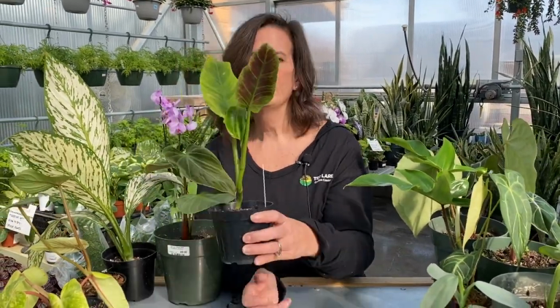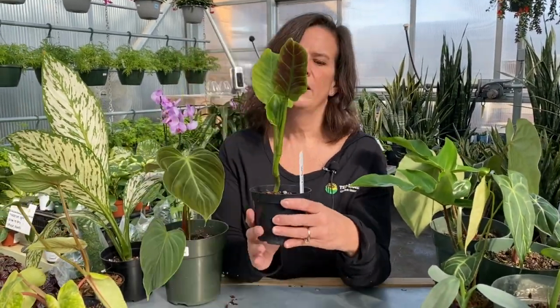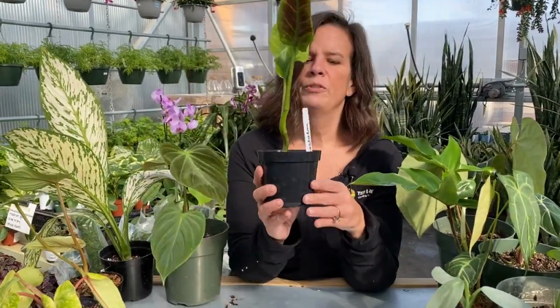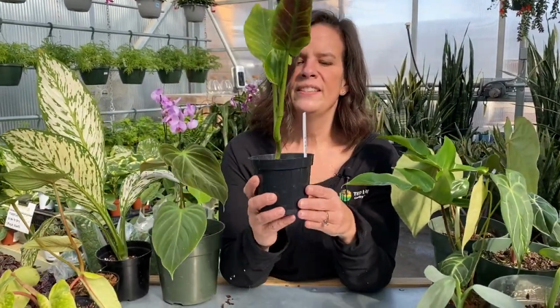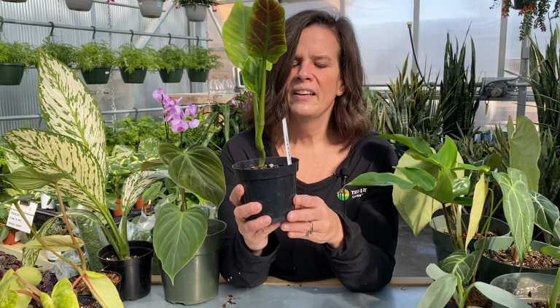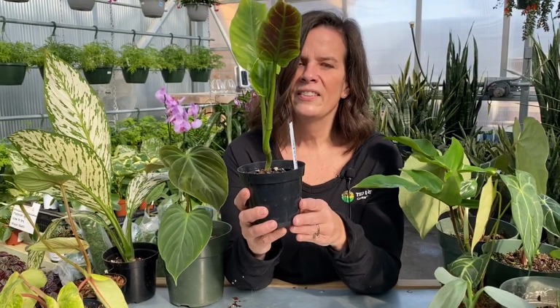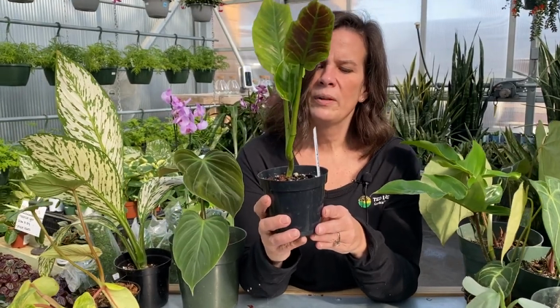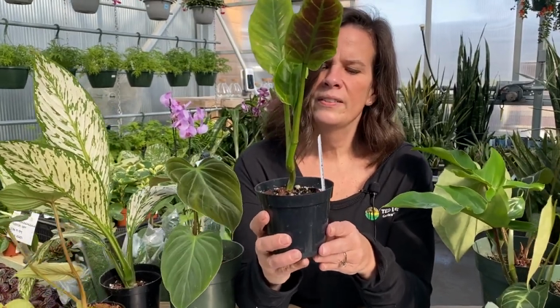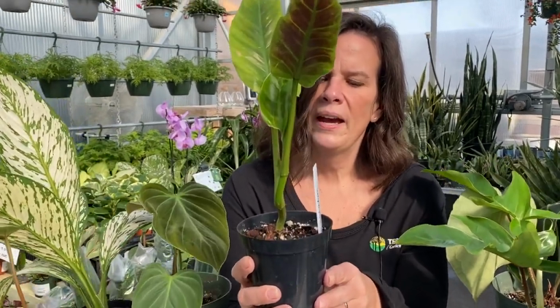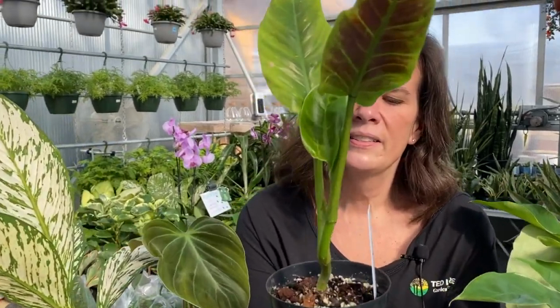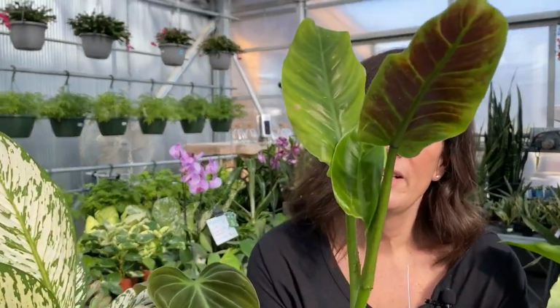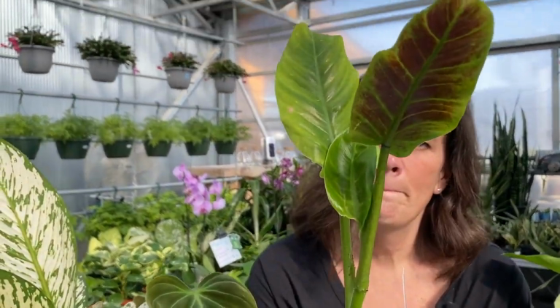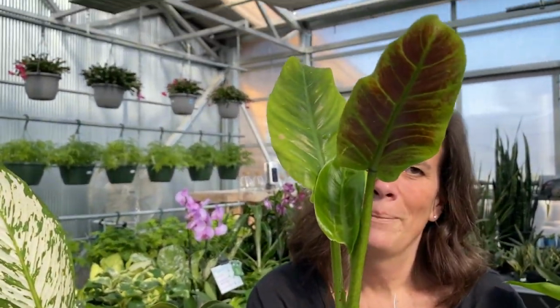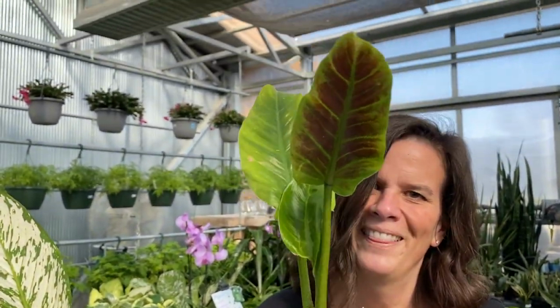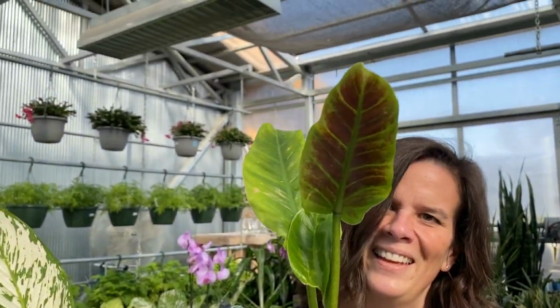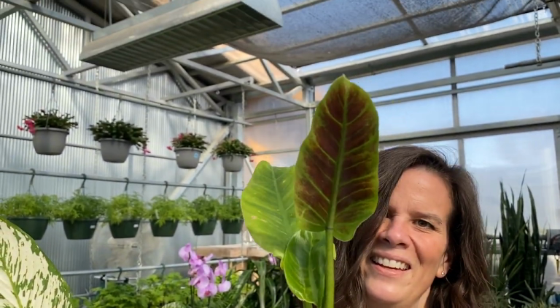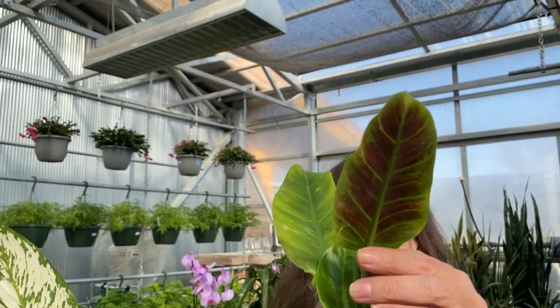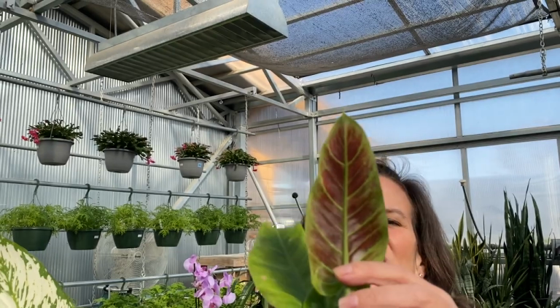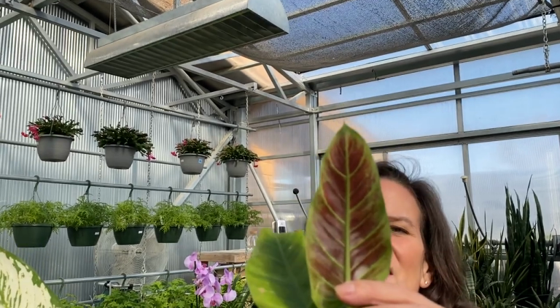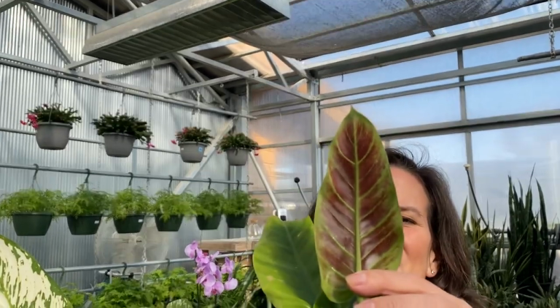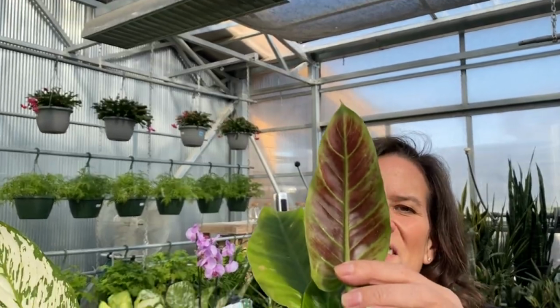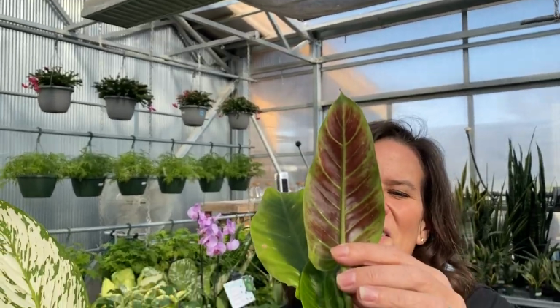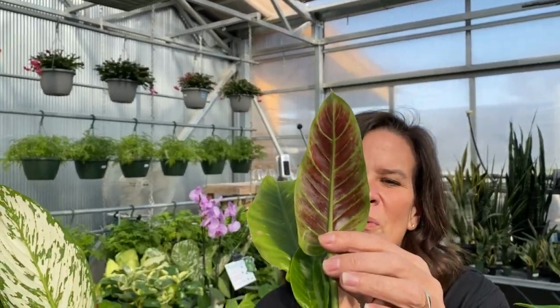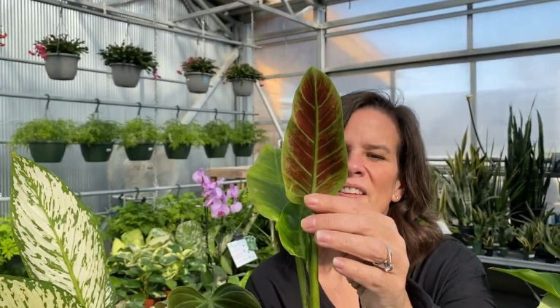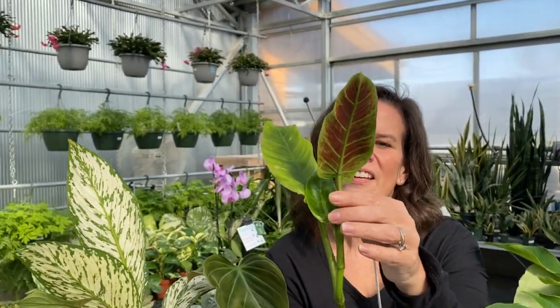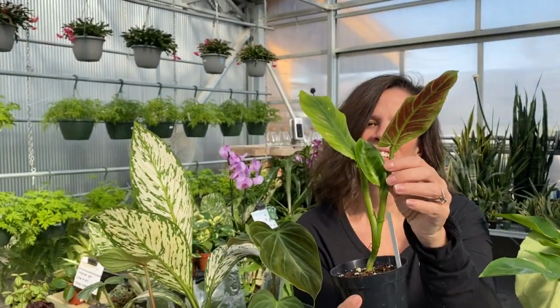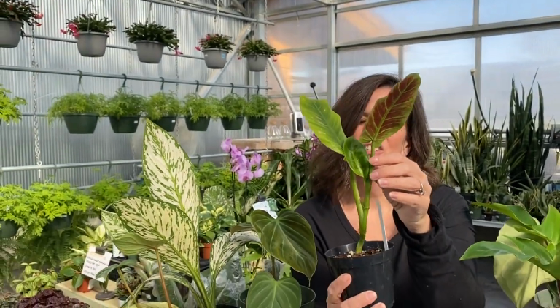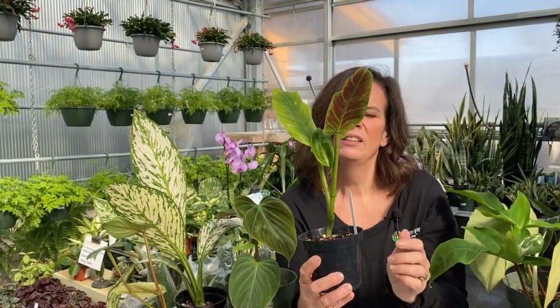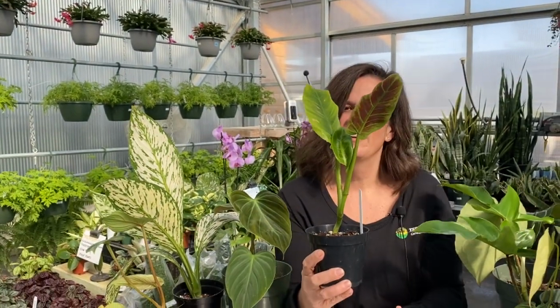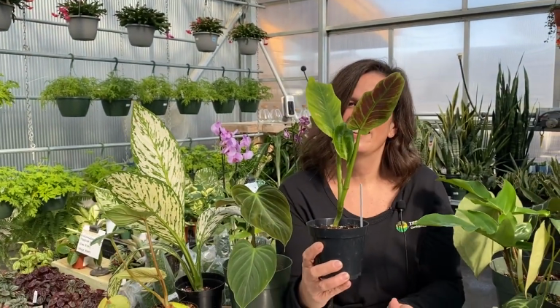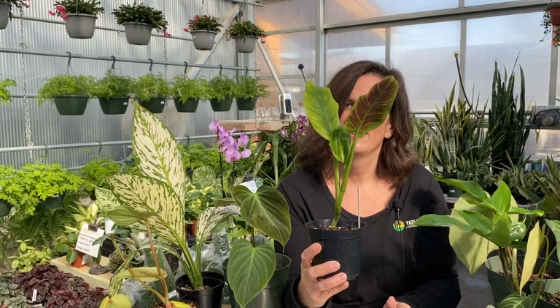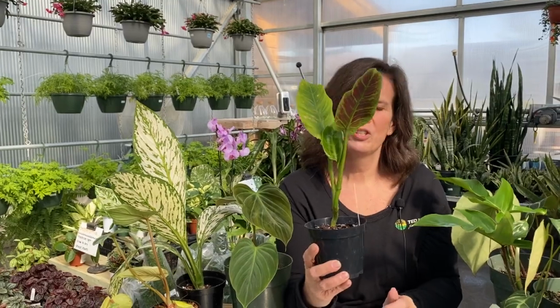This one — hopefully you can see it in the light — is called subhastatum. I love it for the underside of those leaves. They are so pretty in the light, and it's getting a new leaf on it right now. Gorgeous.